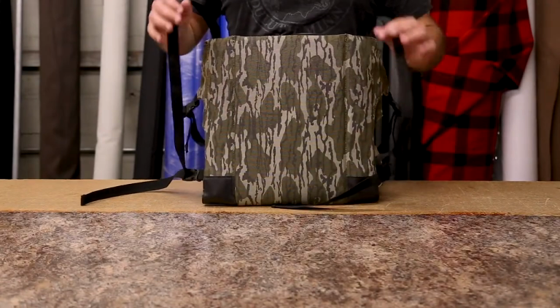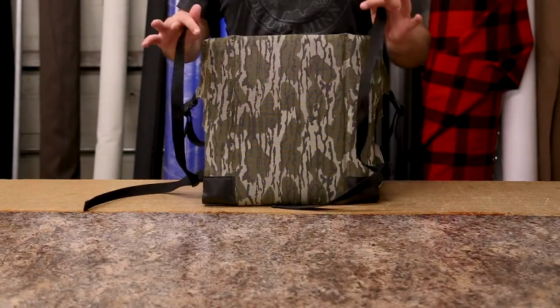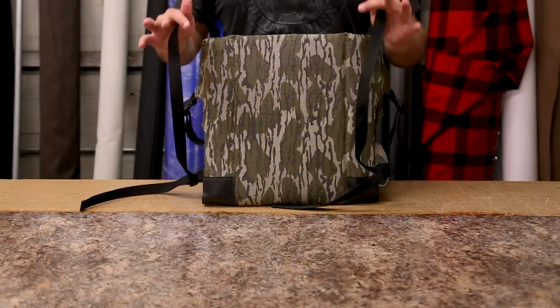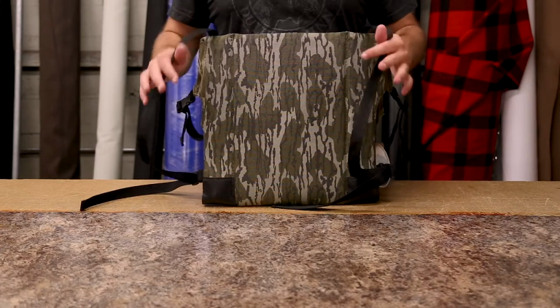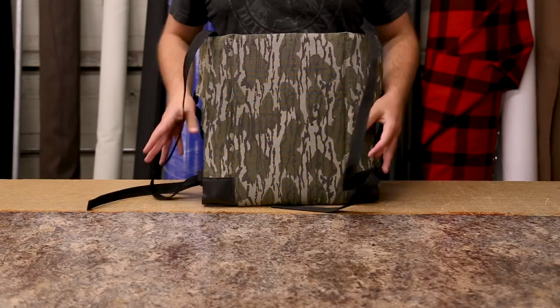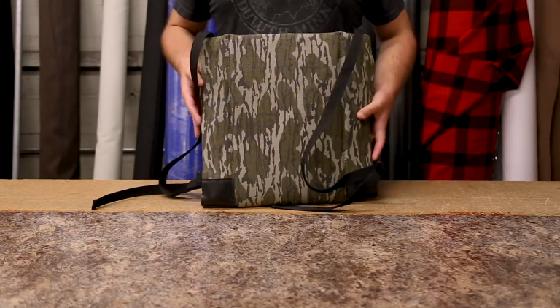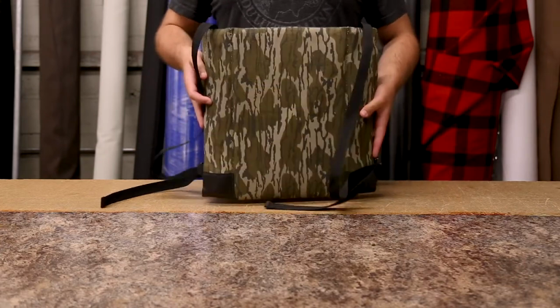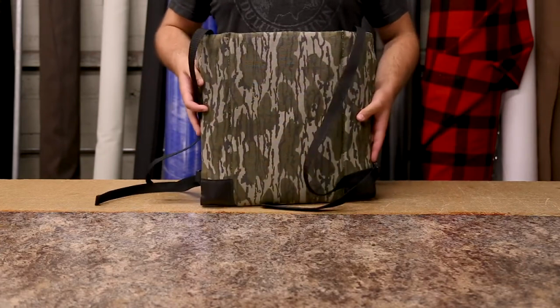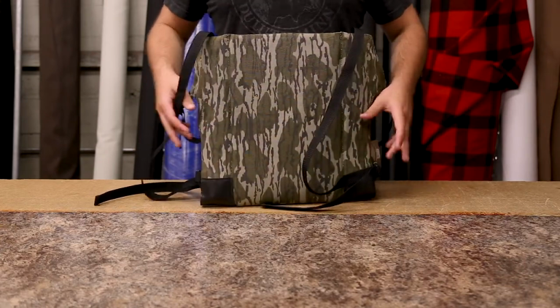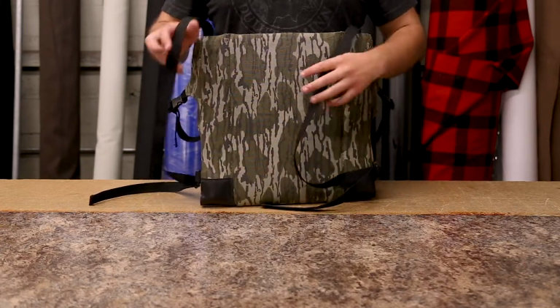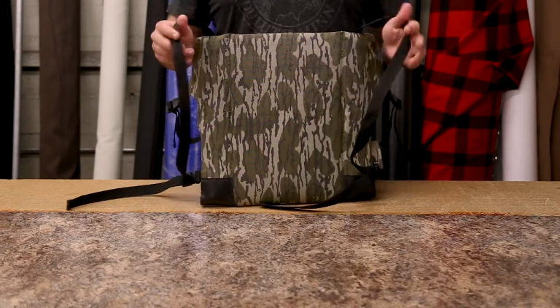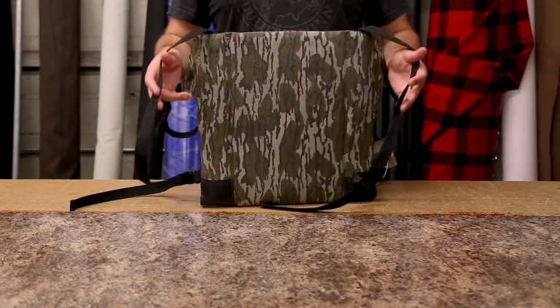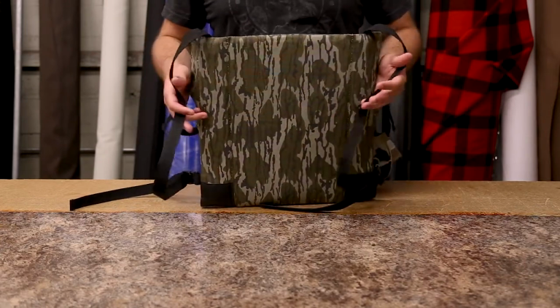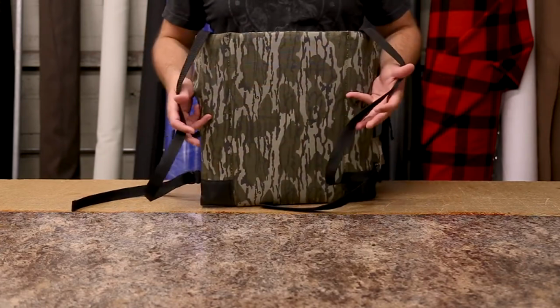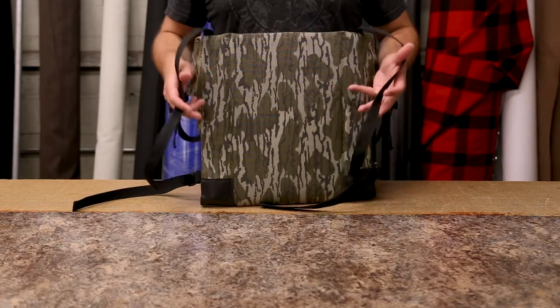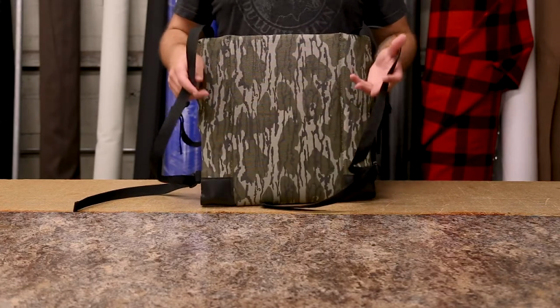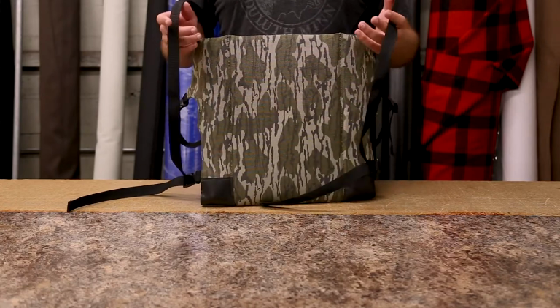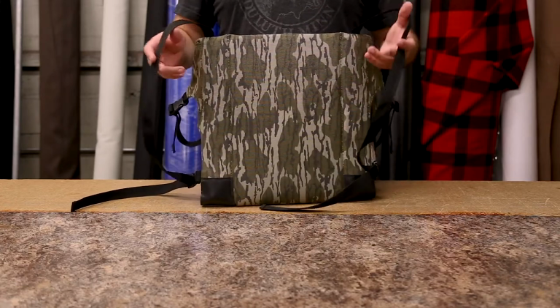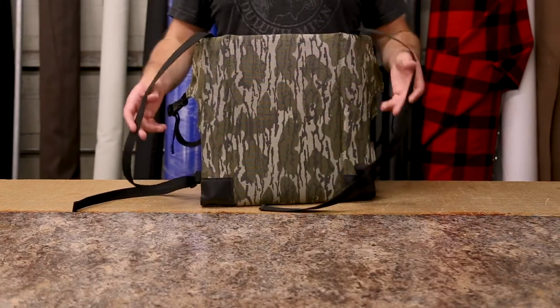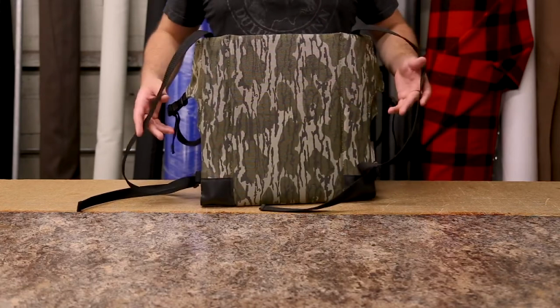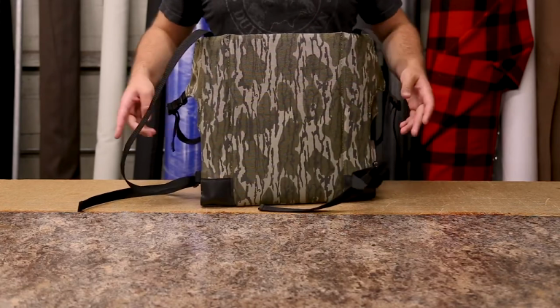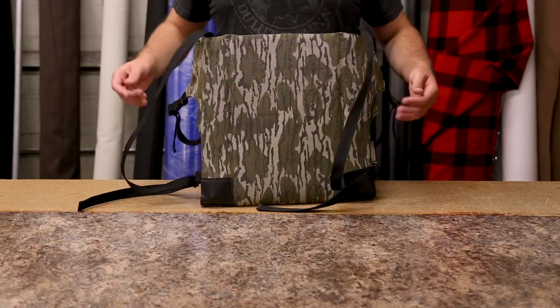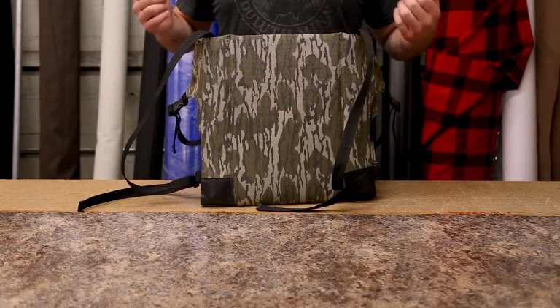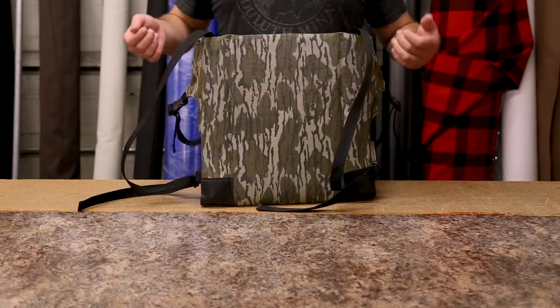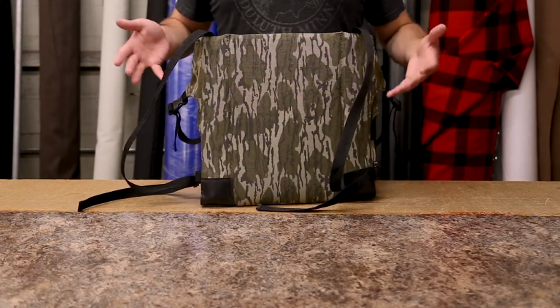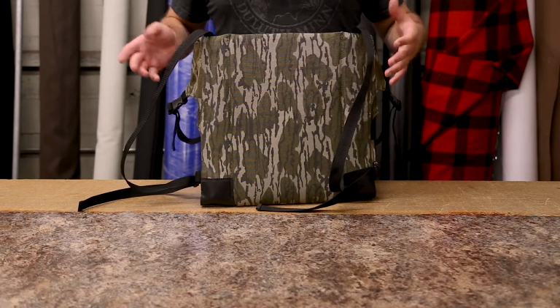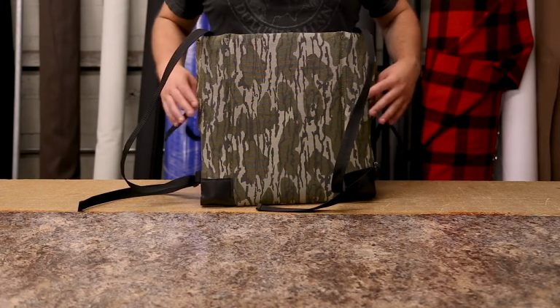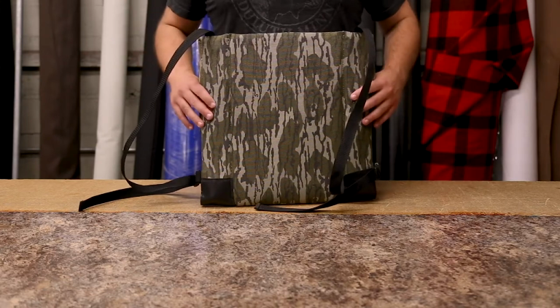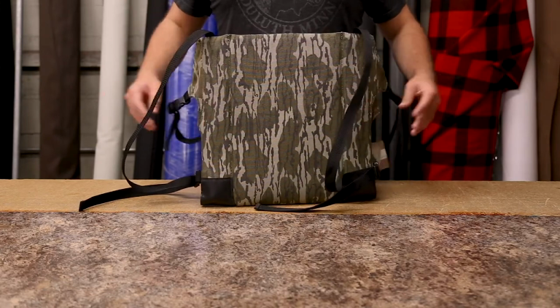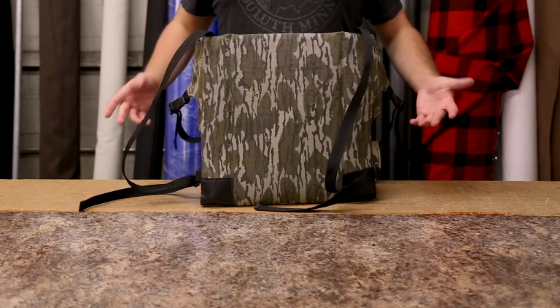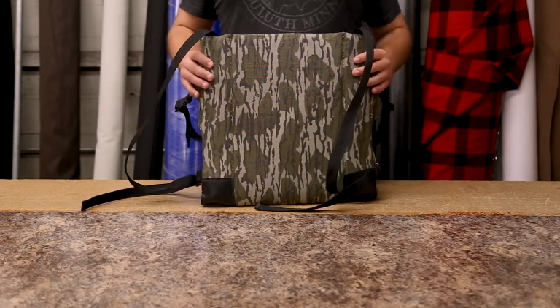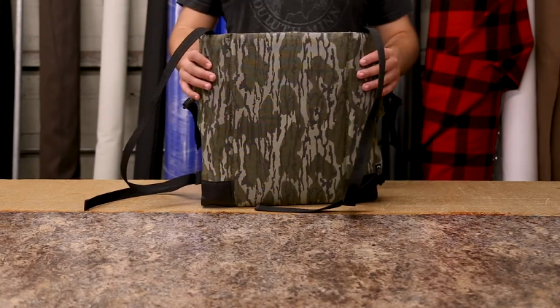You can carry your chair out into the field over your shoulders, or you can attach or fasten it onto another Duluth Pack product that you want to take with you into the field, so you don't have to put this on your shoulders and not be able to carry a backpack as well.